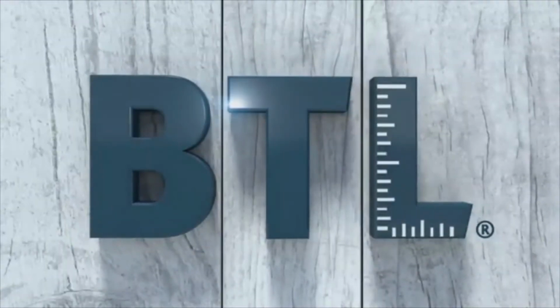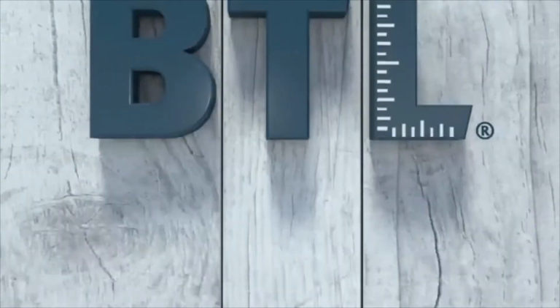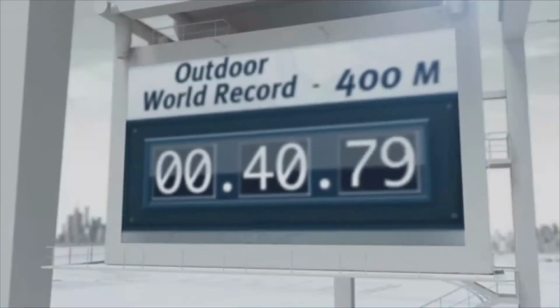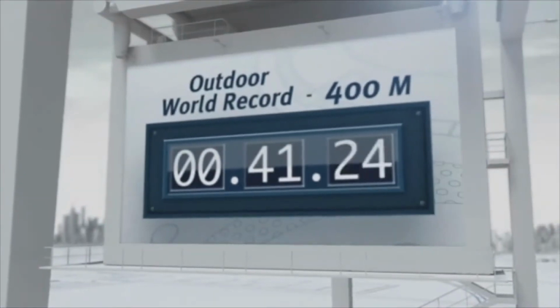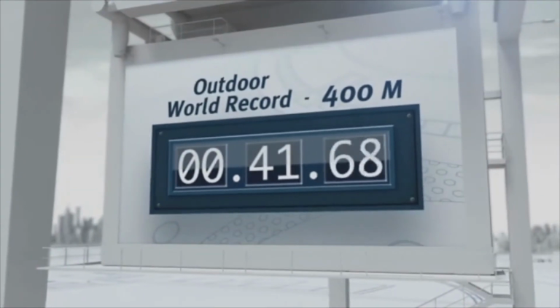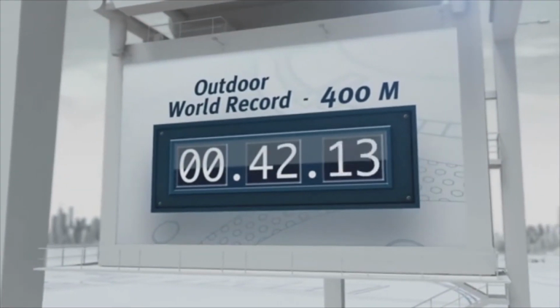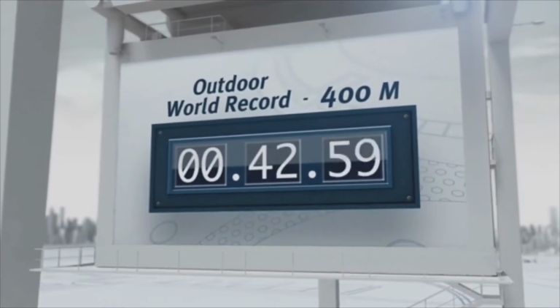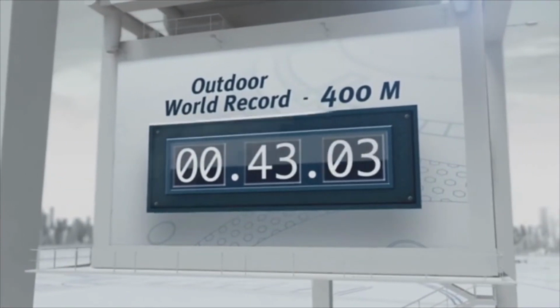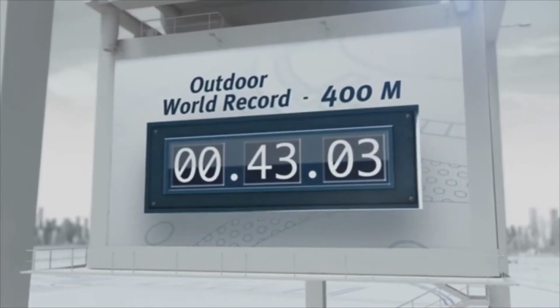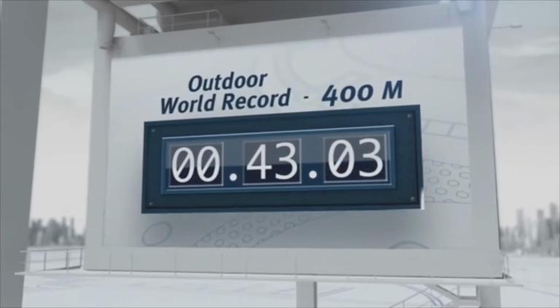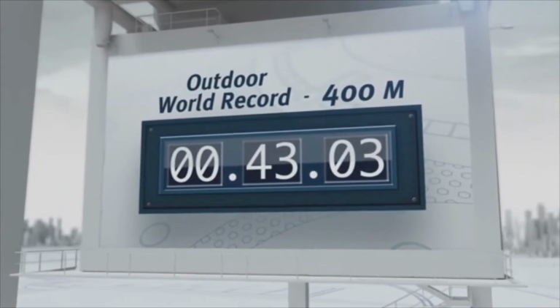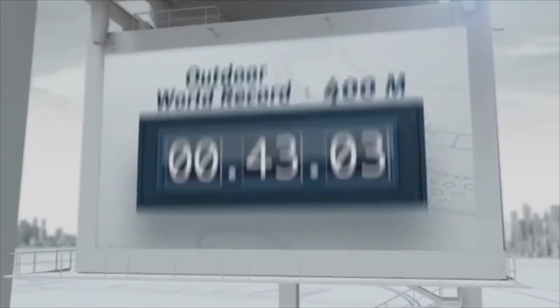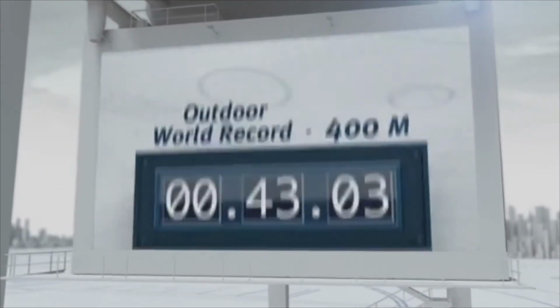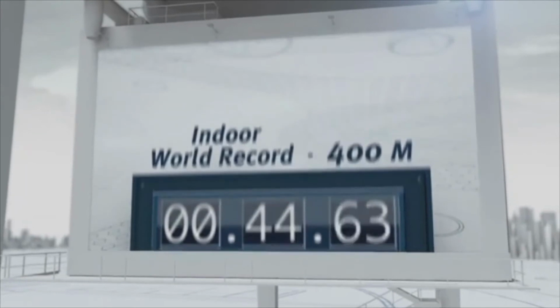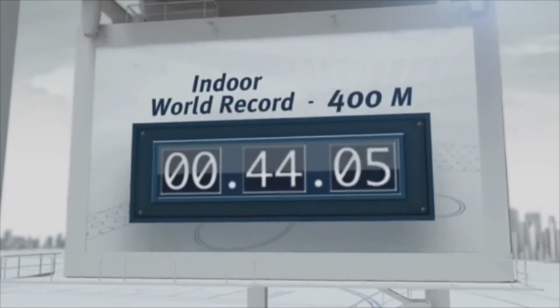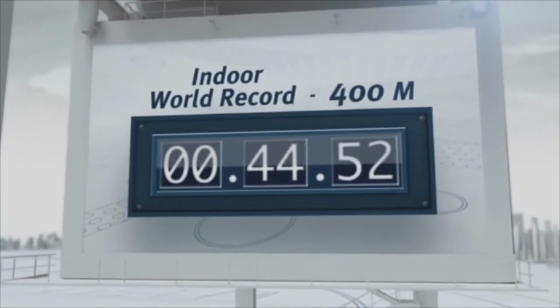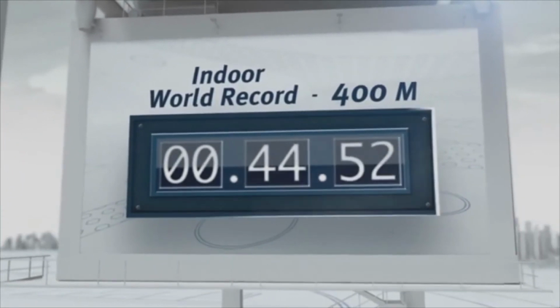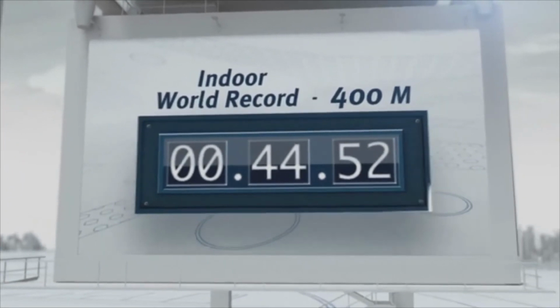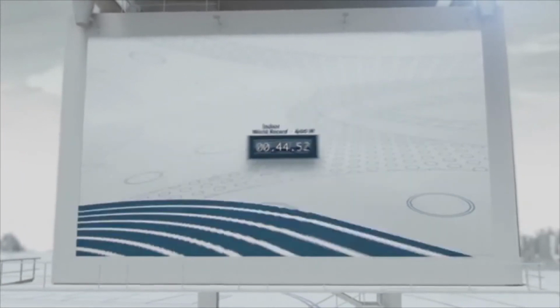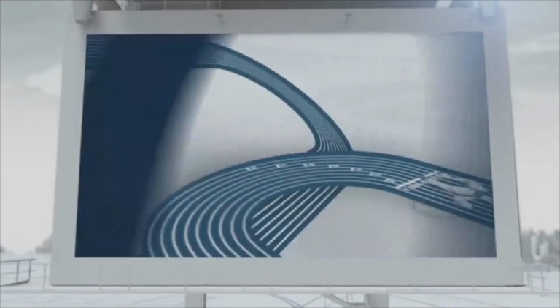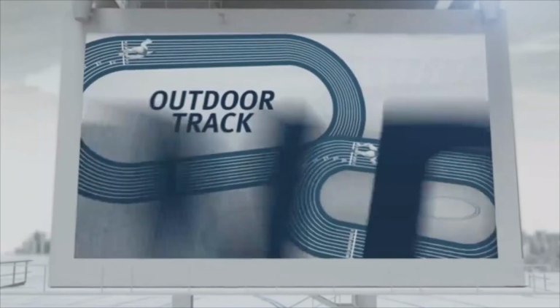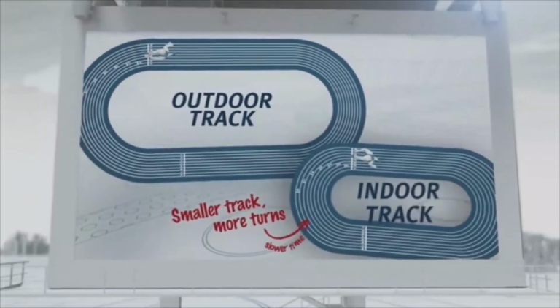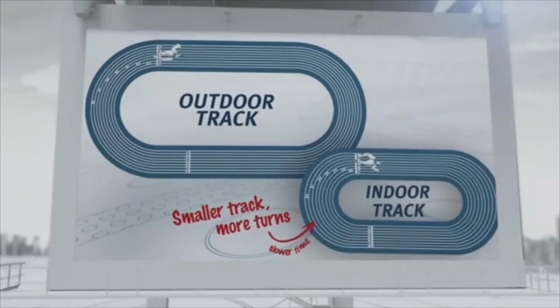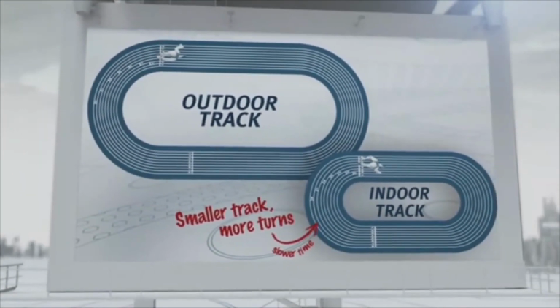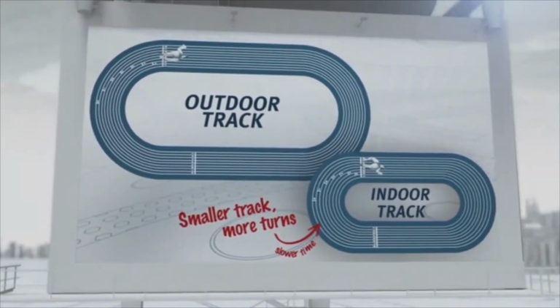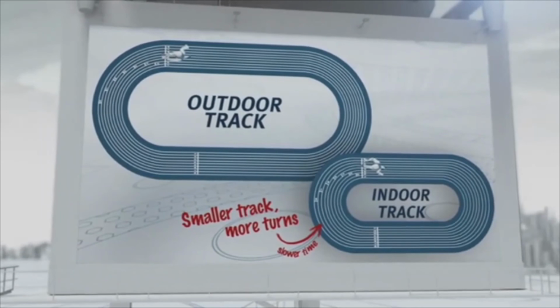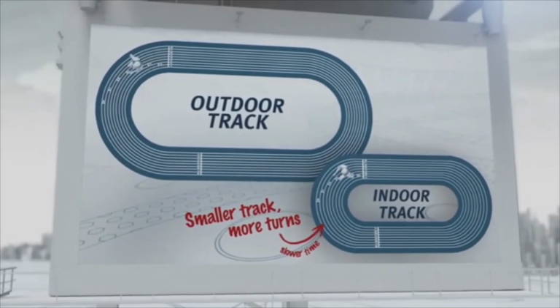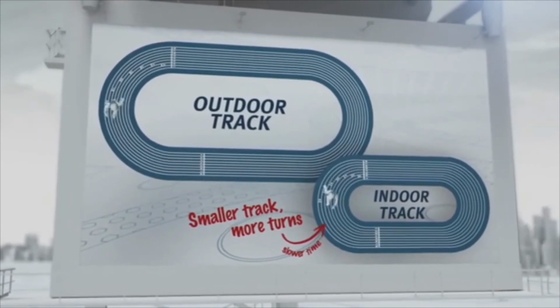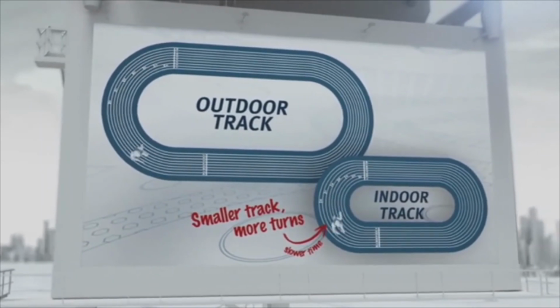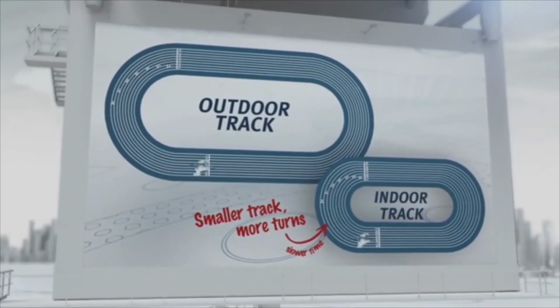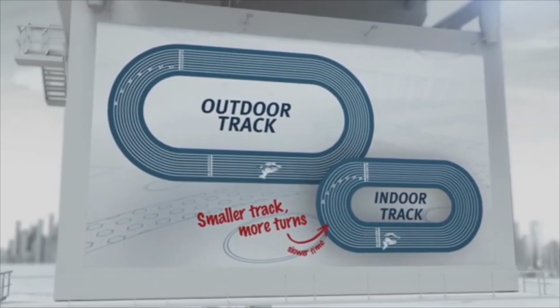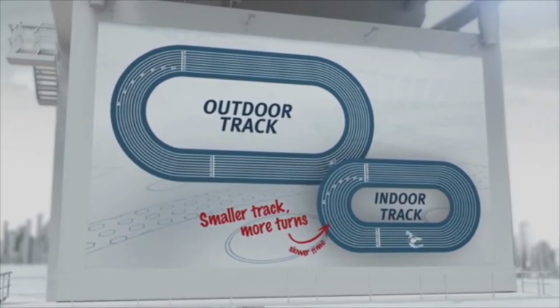The world record for running 400 meters is 43.03 seconds, while indoors it's 44.52. Why slower? Indoor tracks are half the size of outdoor tracks, so runners must make twice the amount of turns, which slows them down.